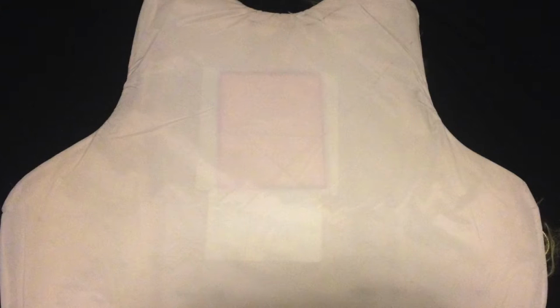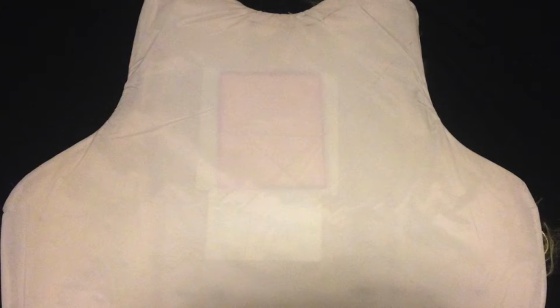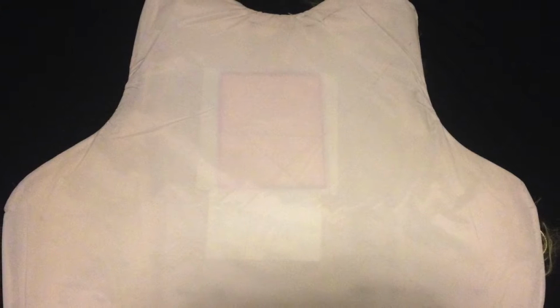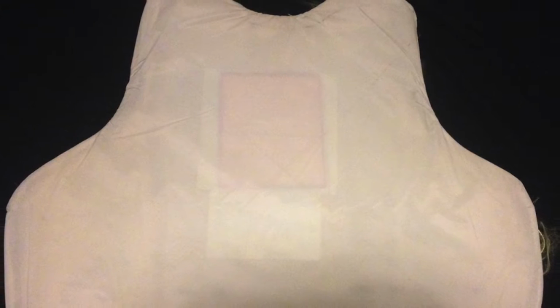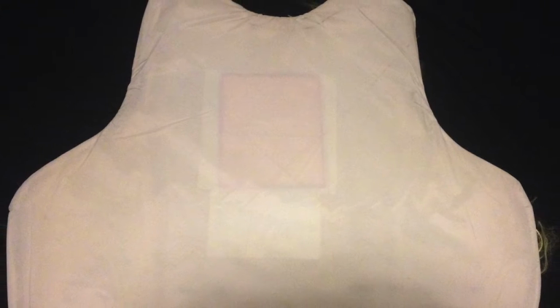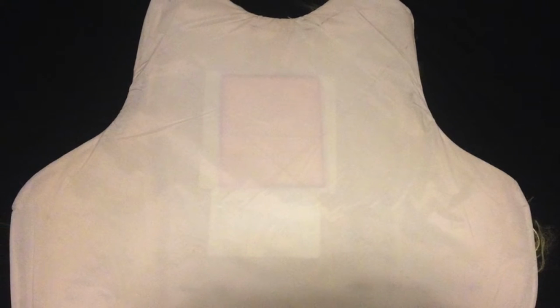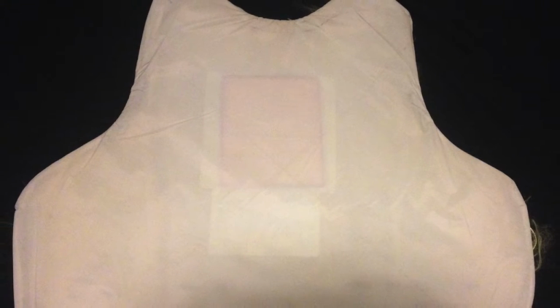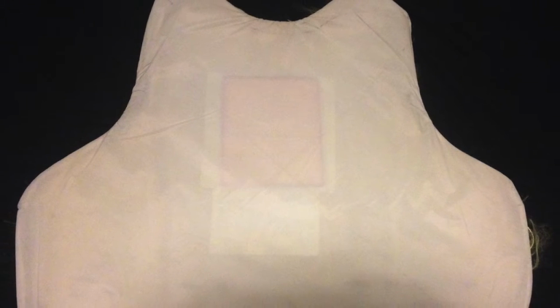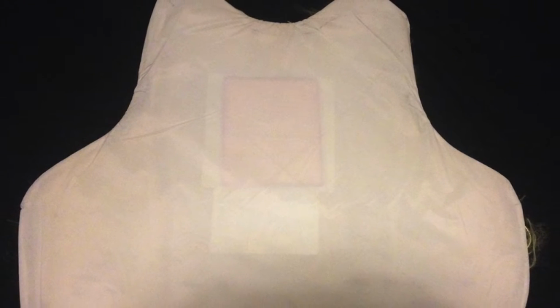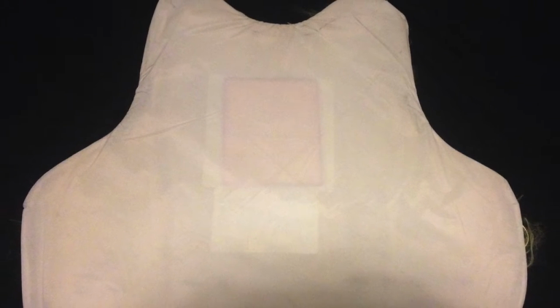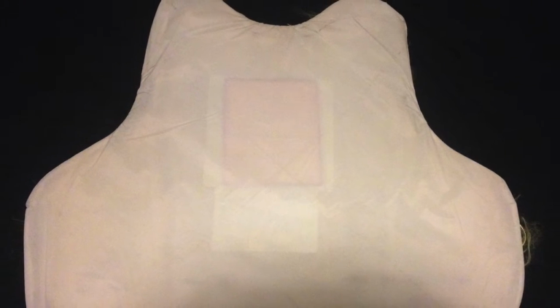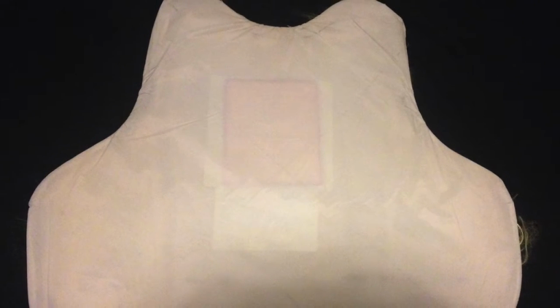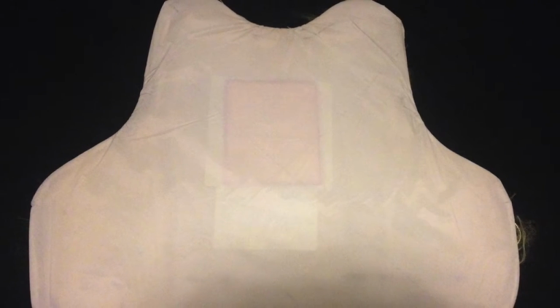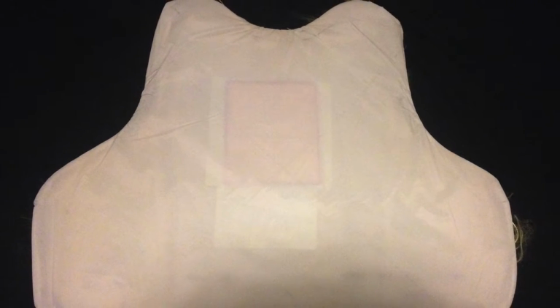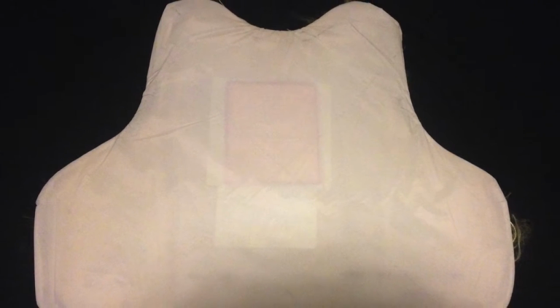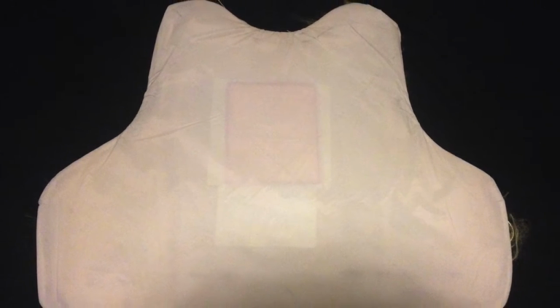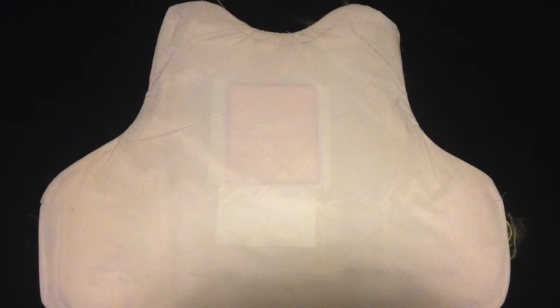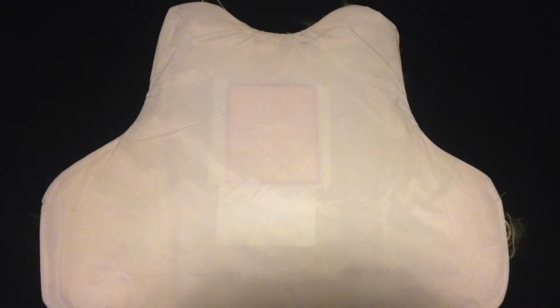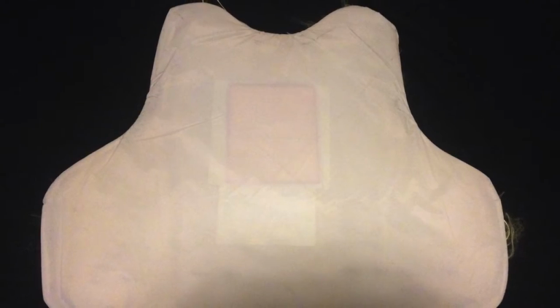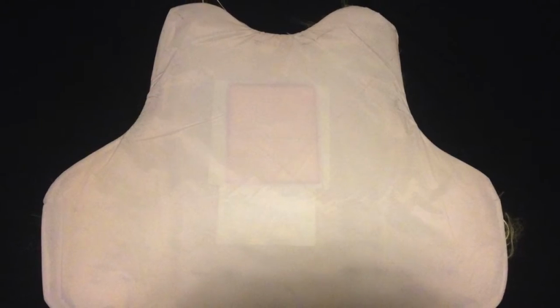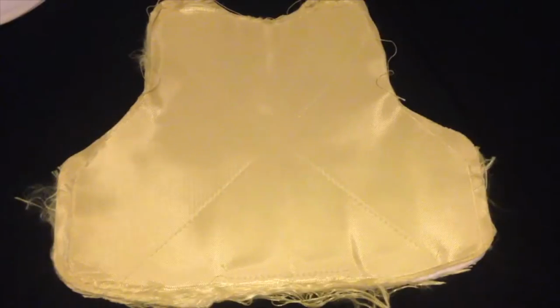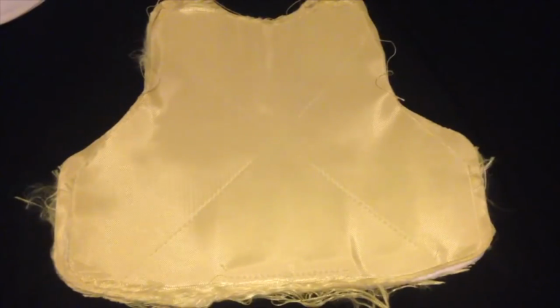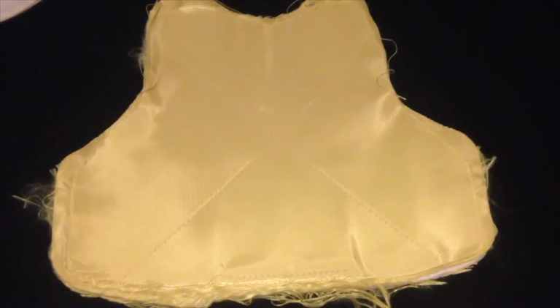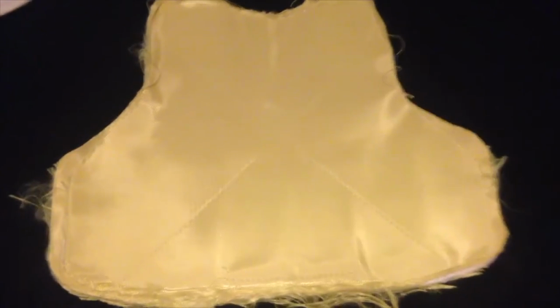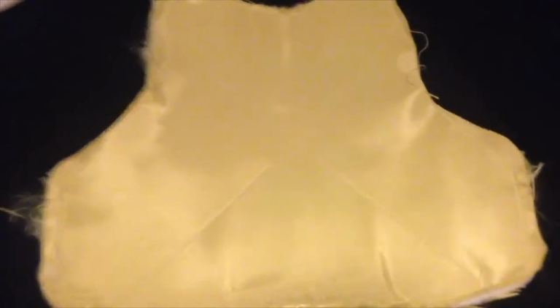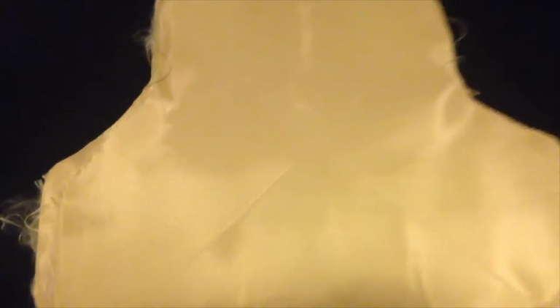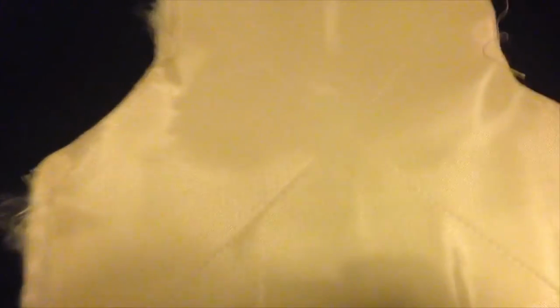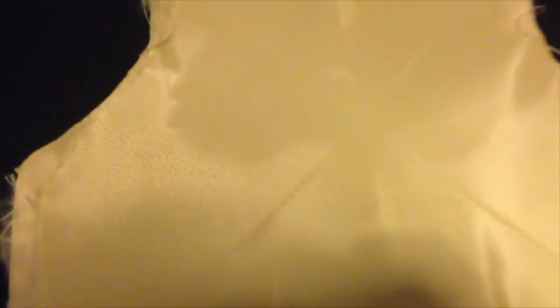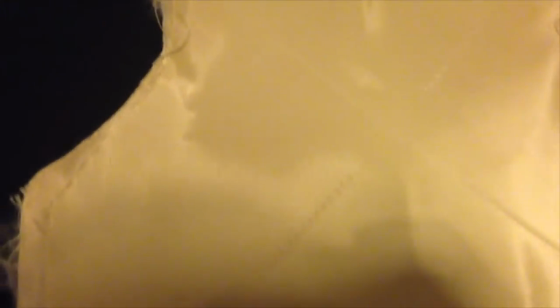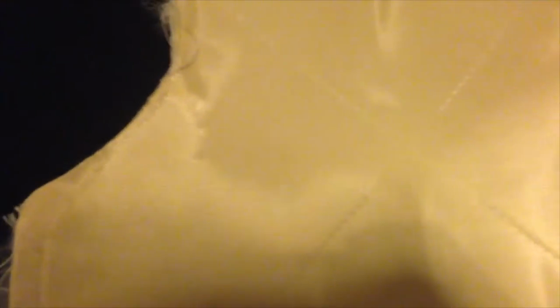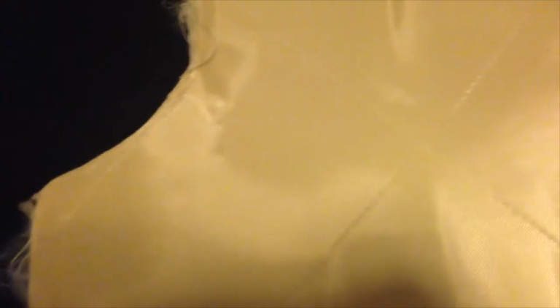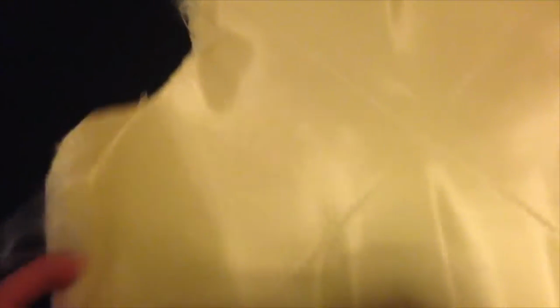This is the ballistic insert. Inserts are typically wrapped in waterproof materials like plastic or impregnated nylon. For the sake of time, the waterproof cover has been taken off.